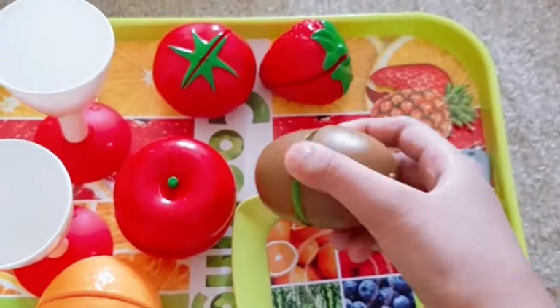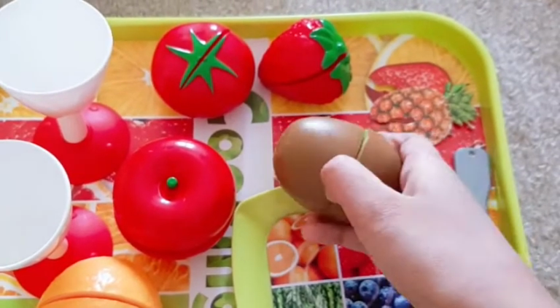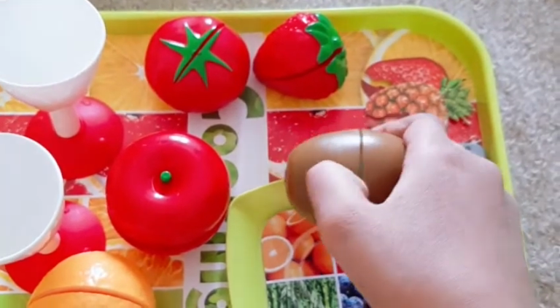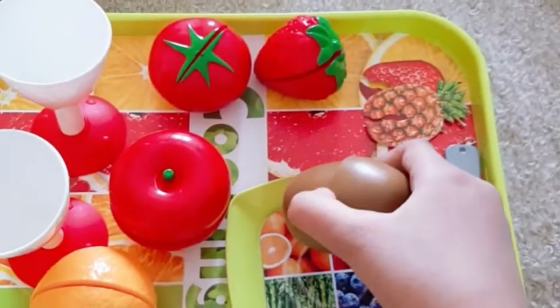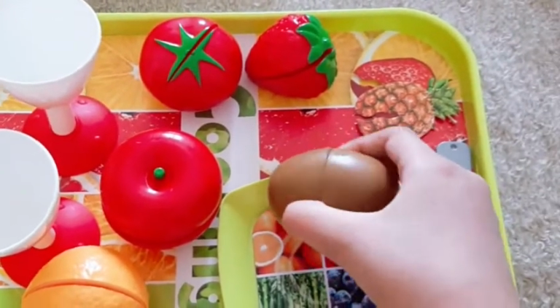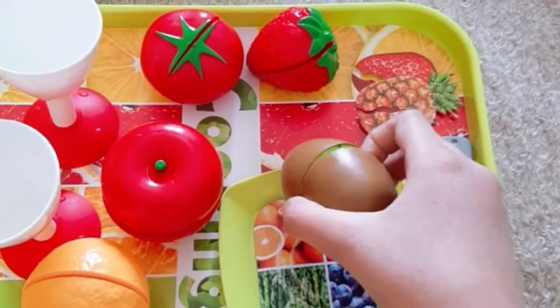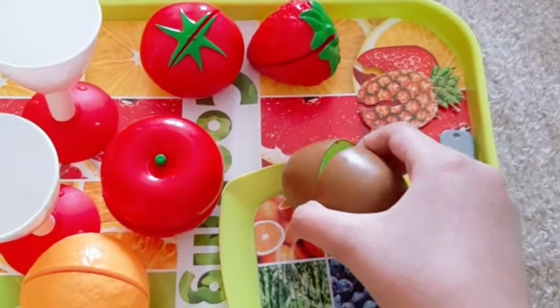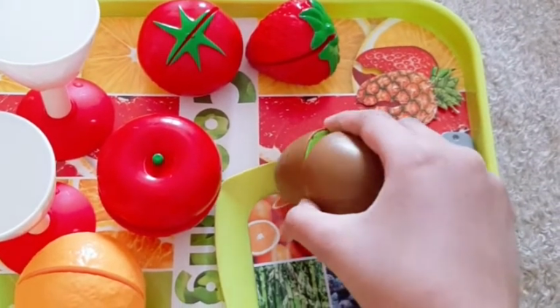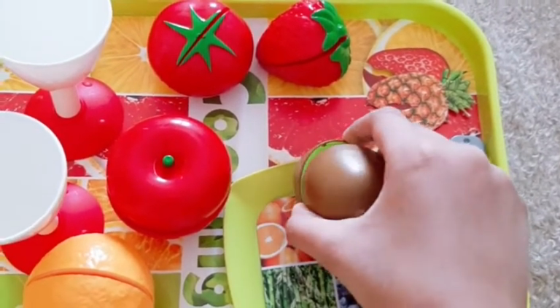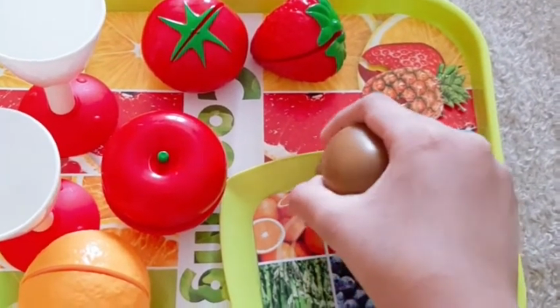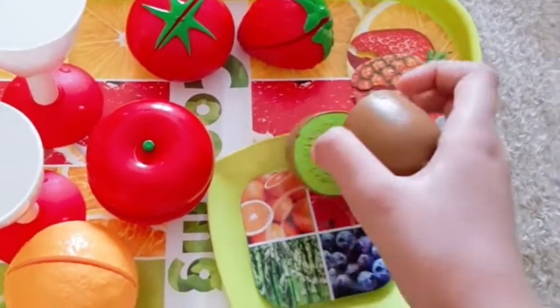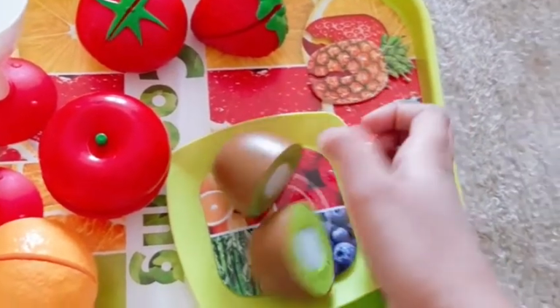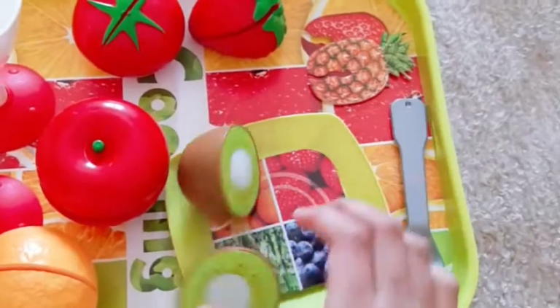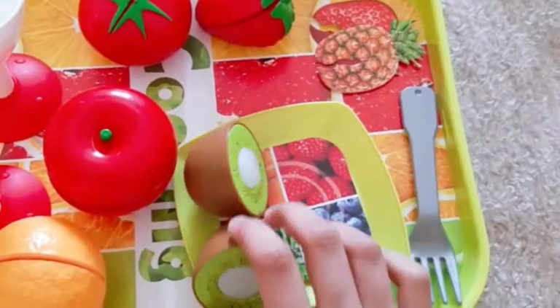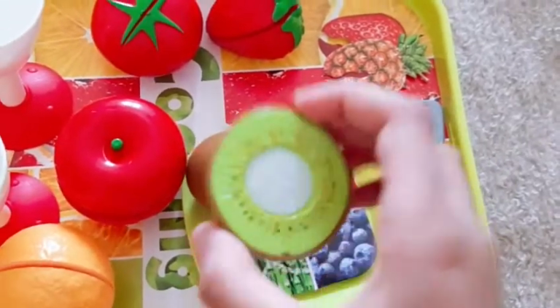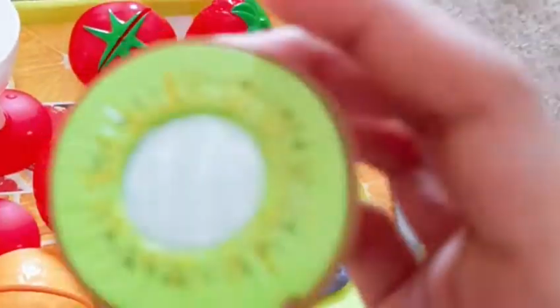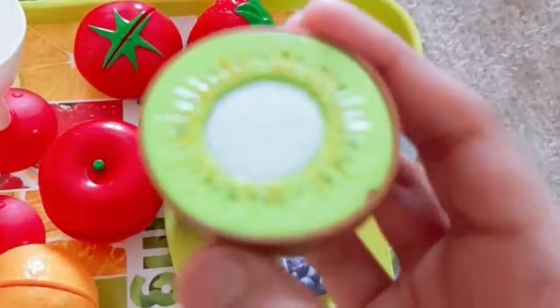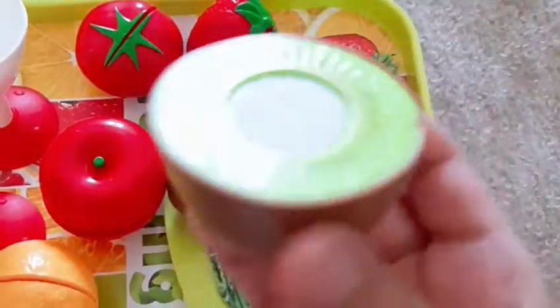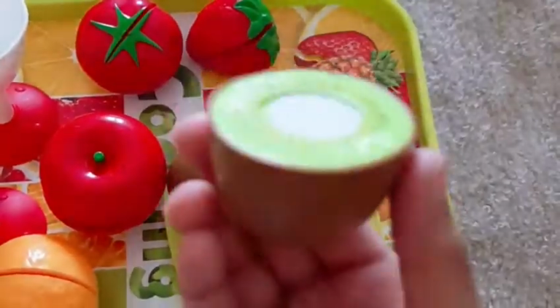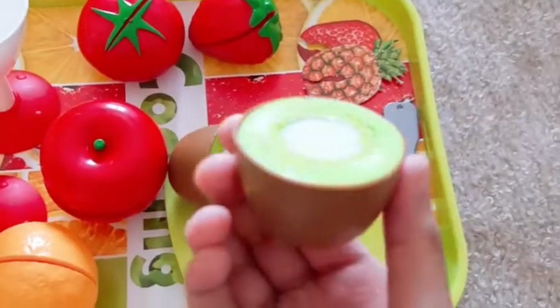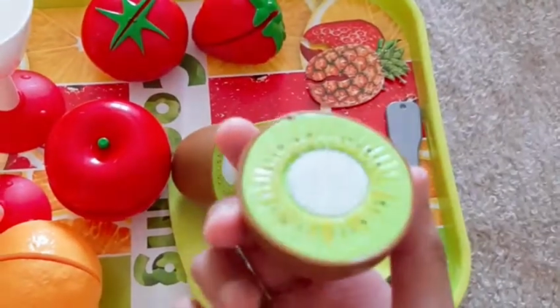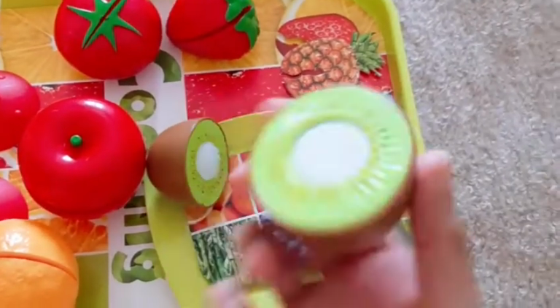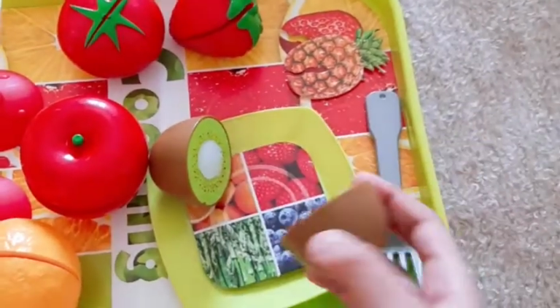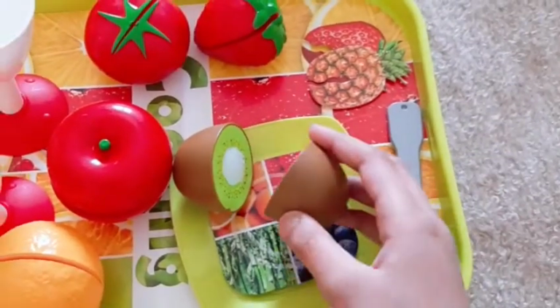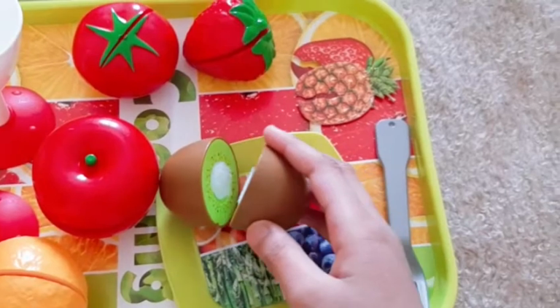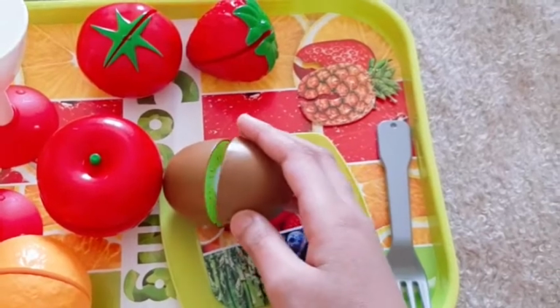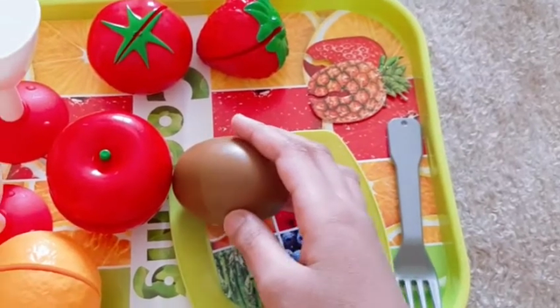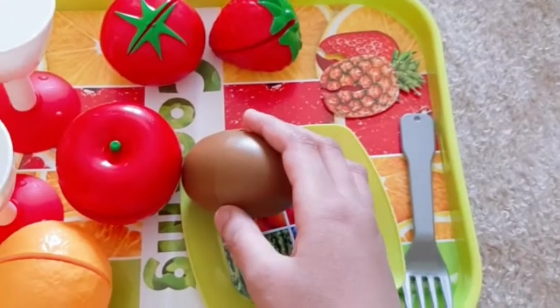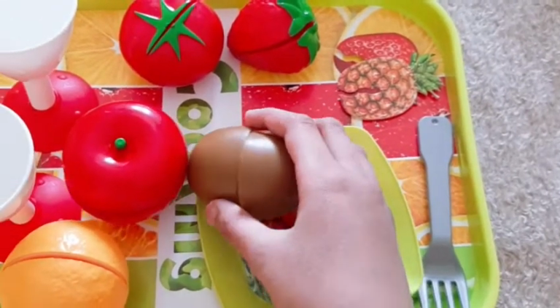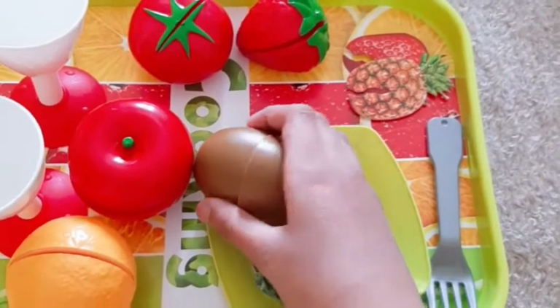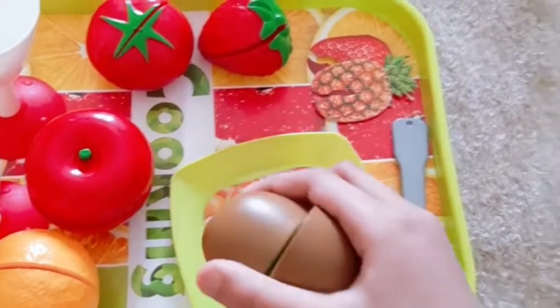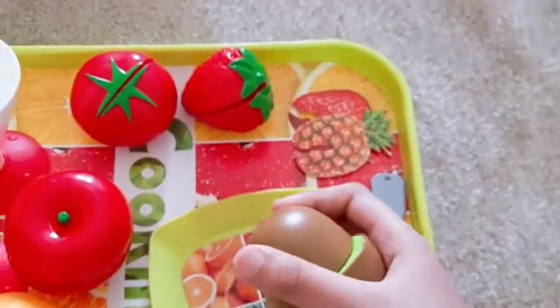Wait a minute — it's just slice, look it's just slice, then you can put it together.